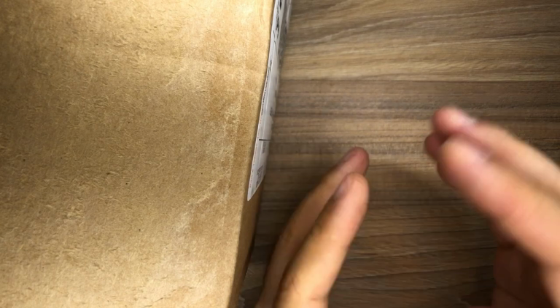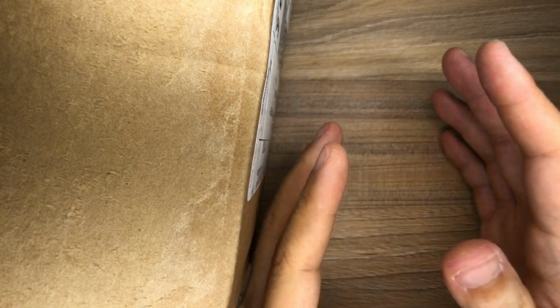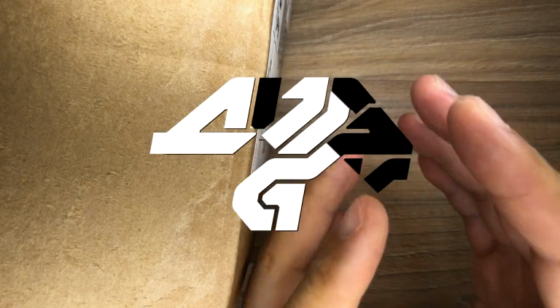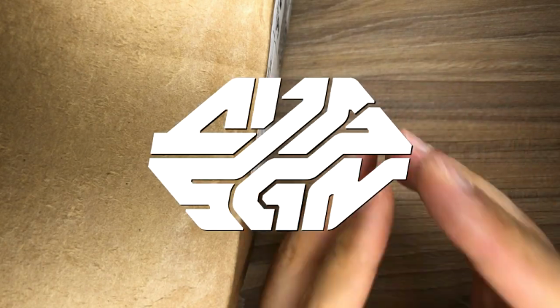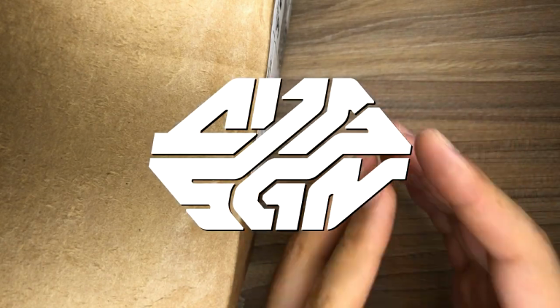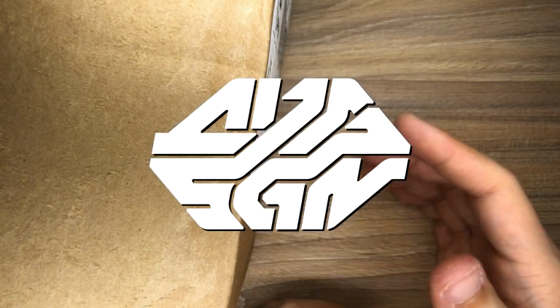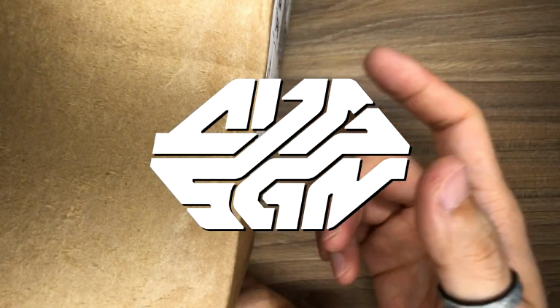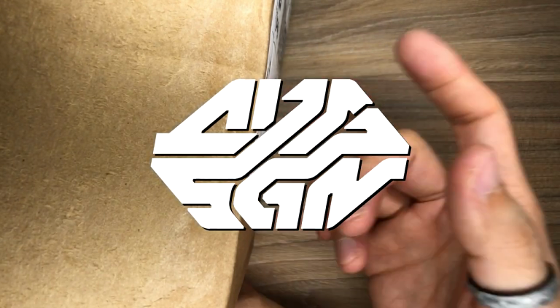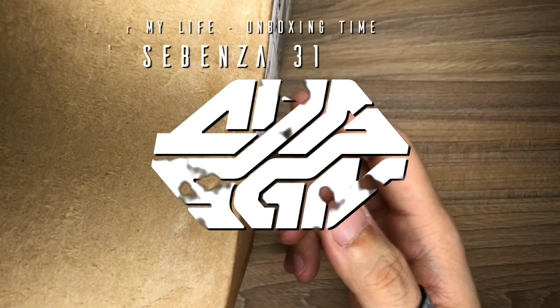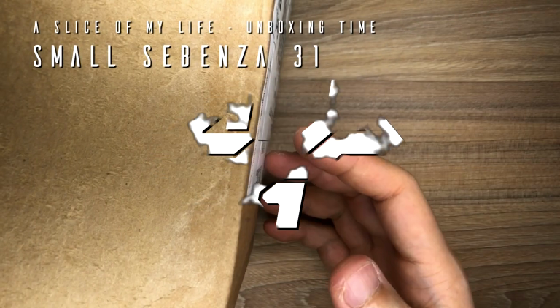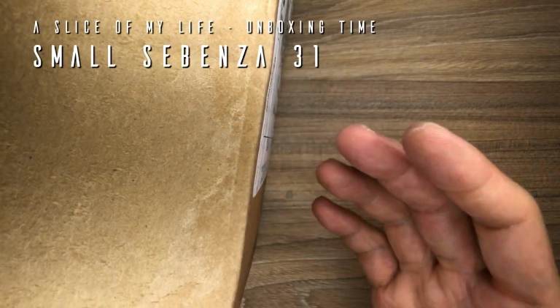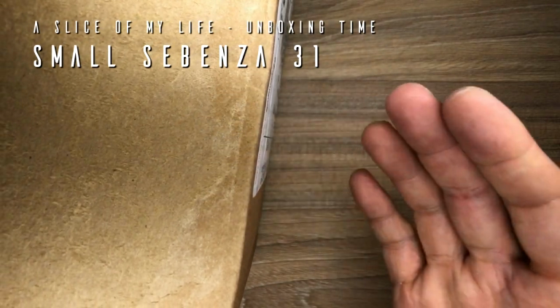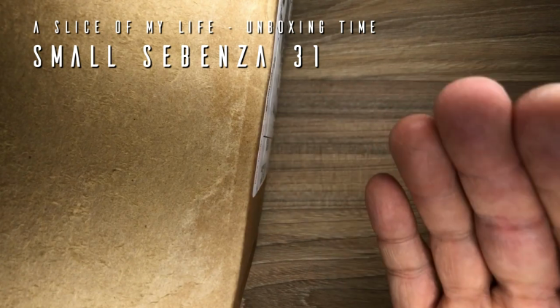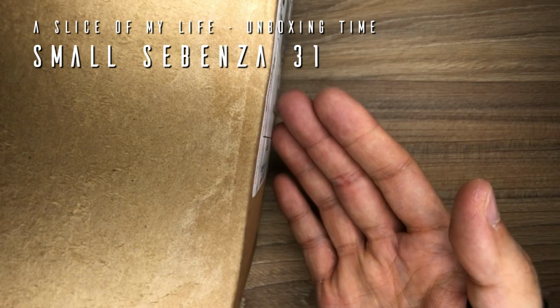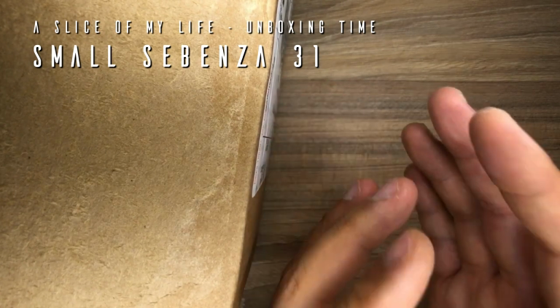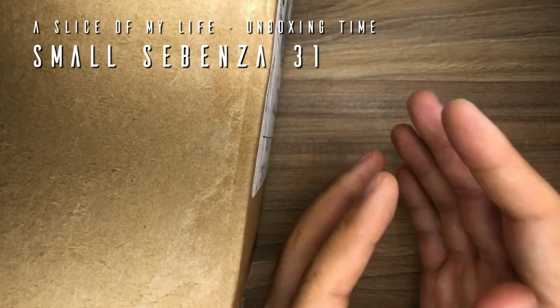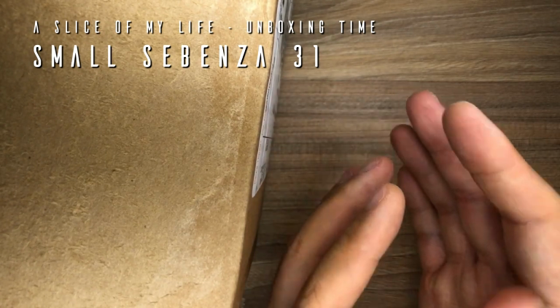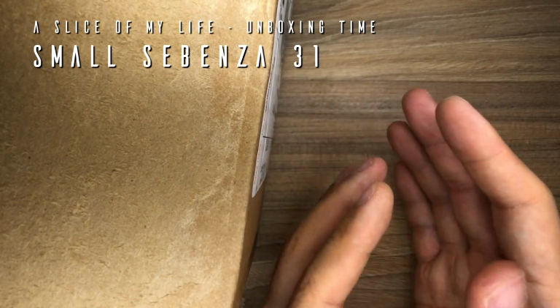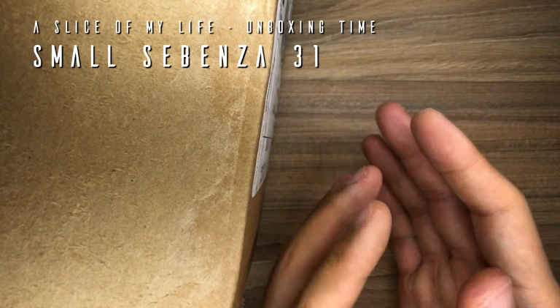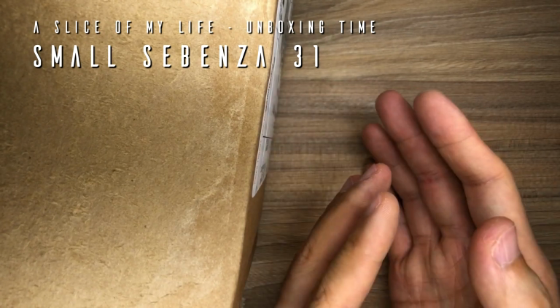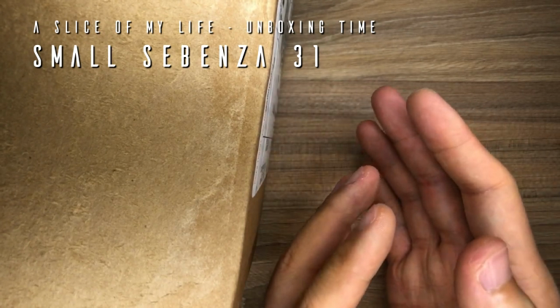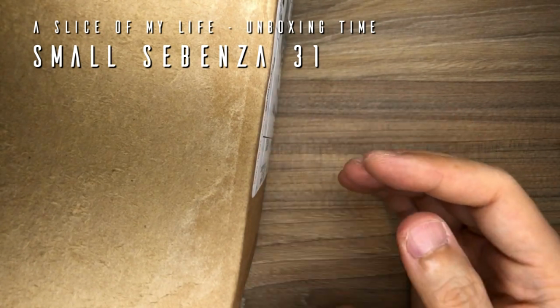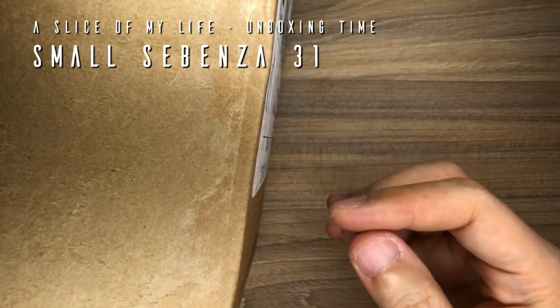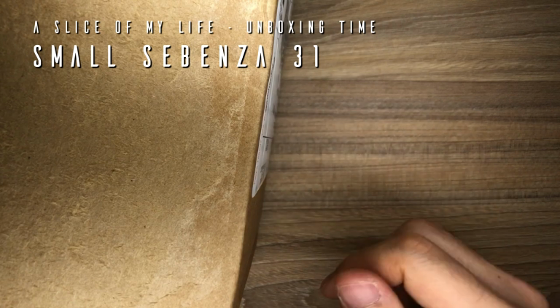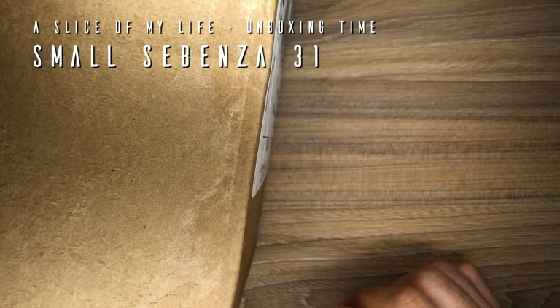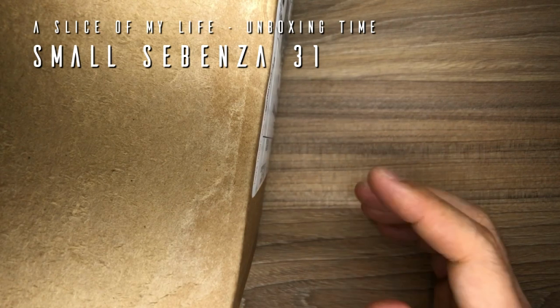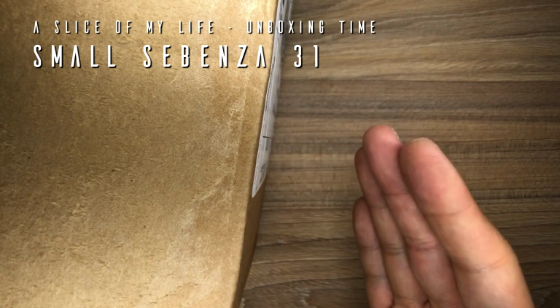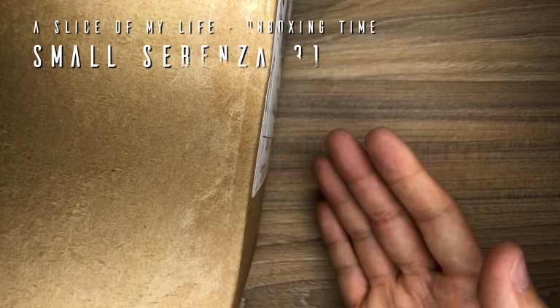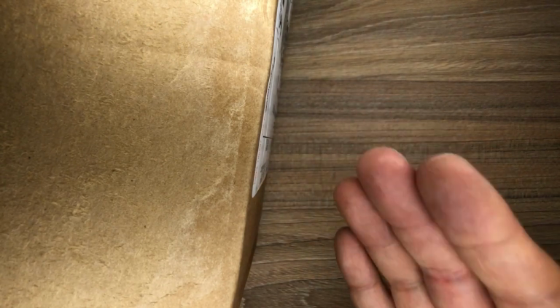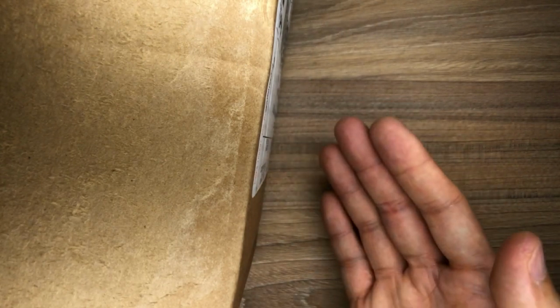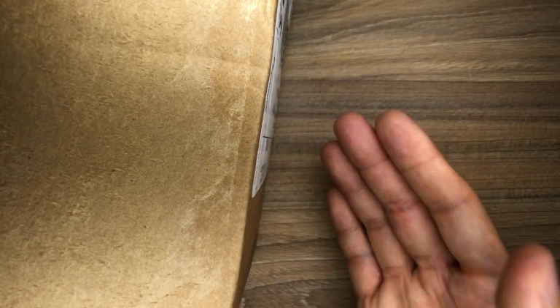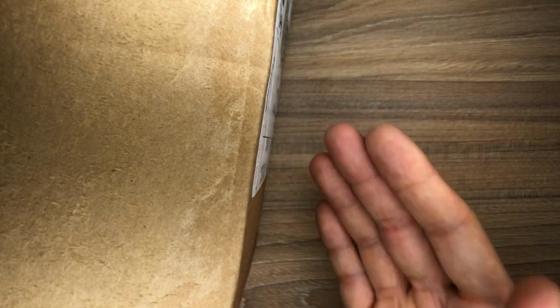Hello everyone and welcome to A Slice of My Life. It is mail call time from Chris Reeve Knives after a grueling — close to 15-month wait. It is finally here. This is my order from Chris Reeve Knives.